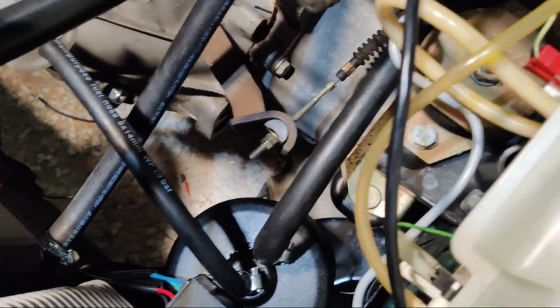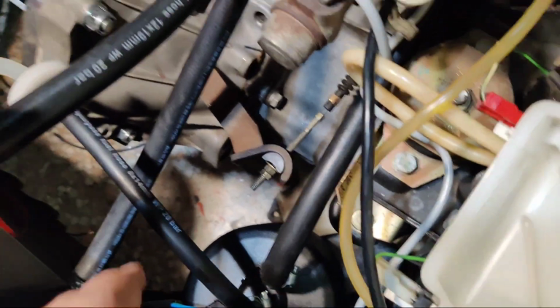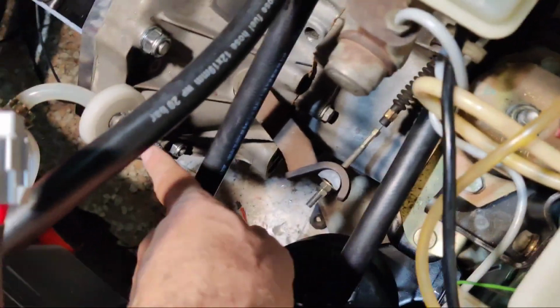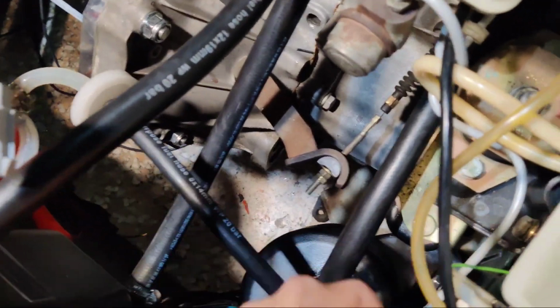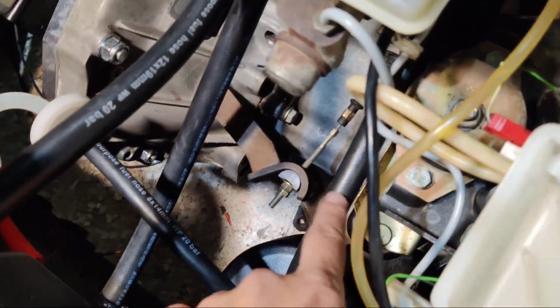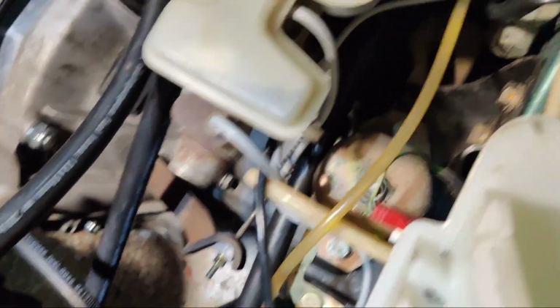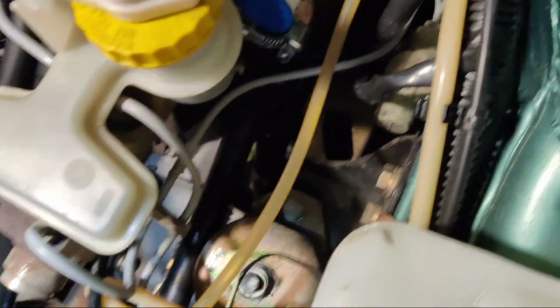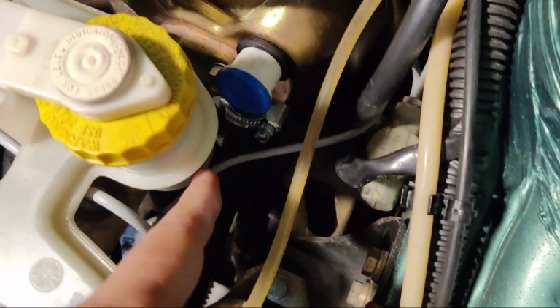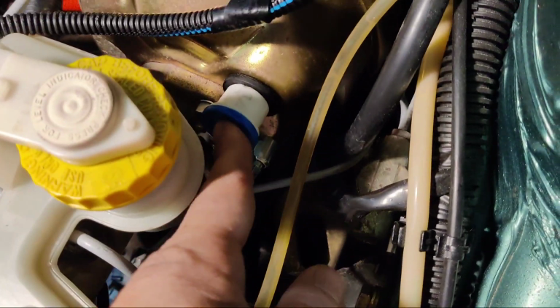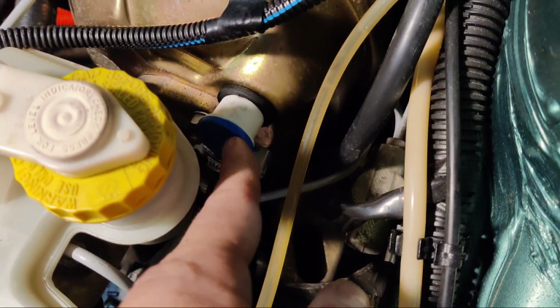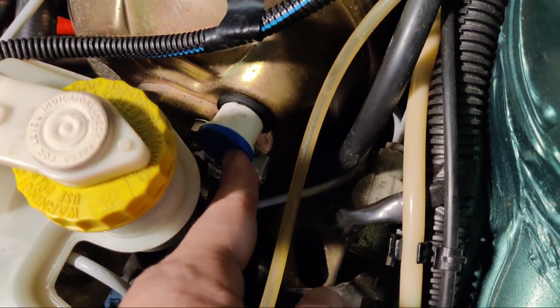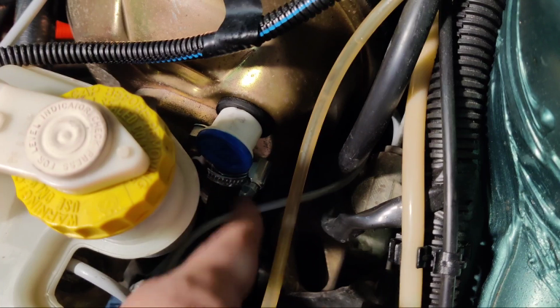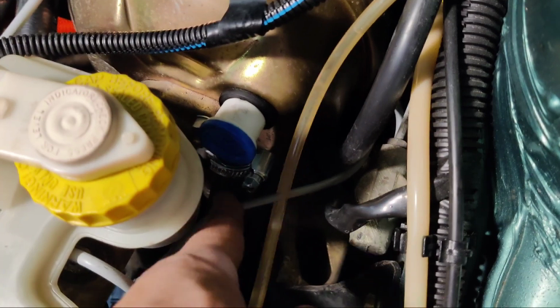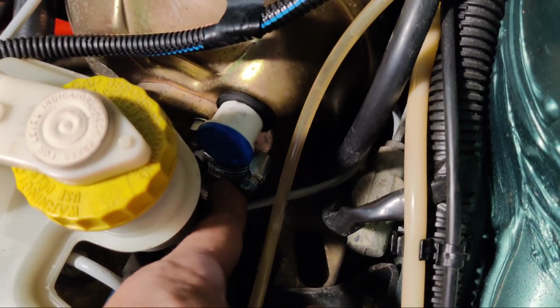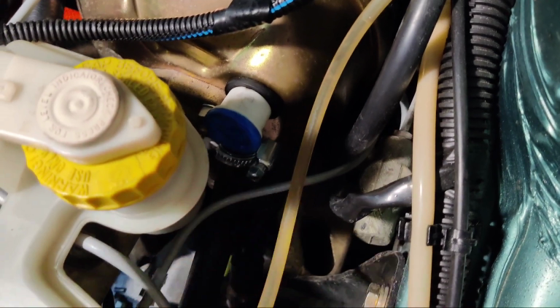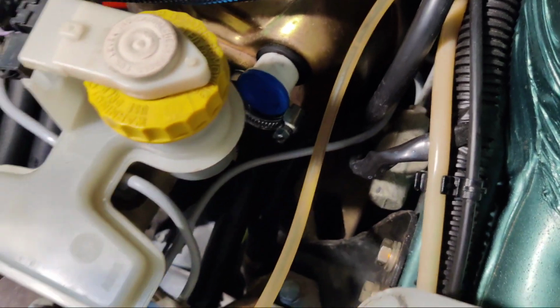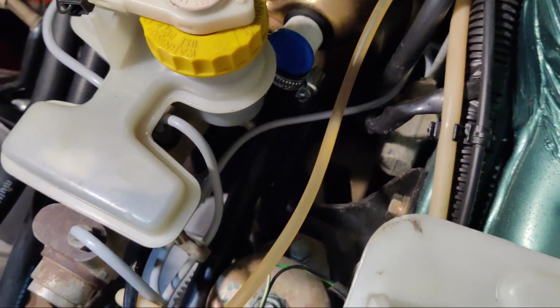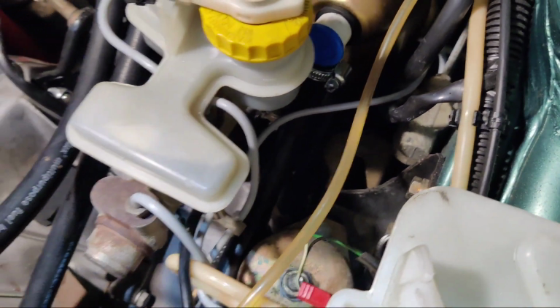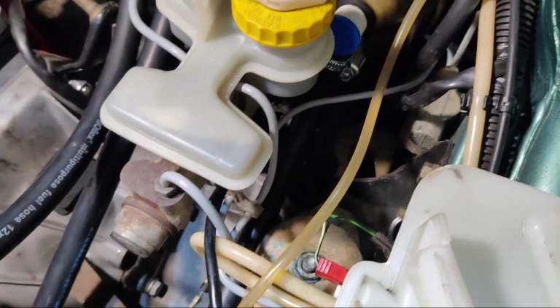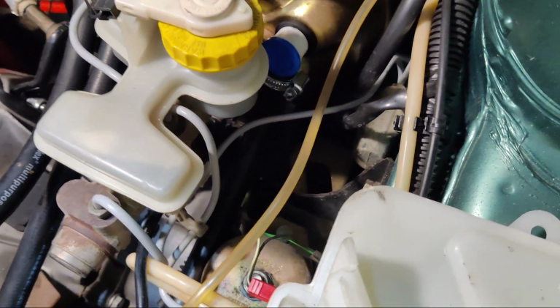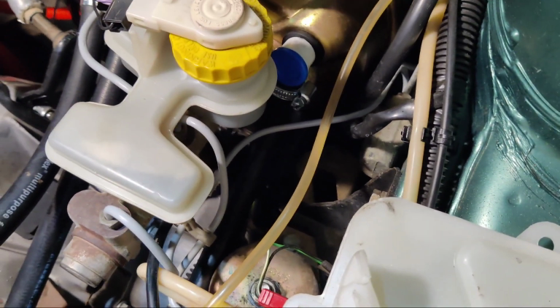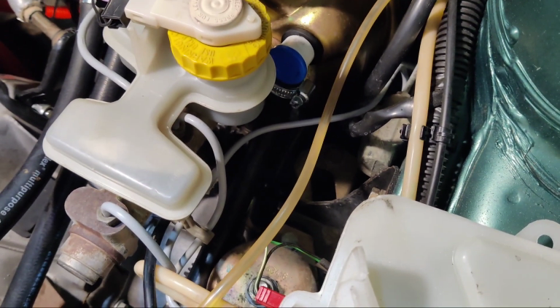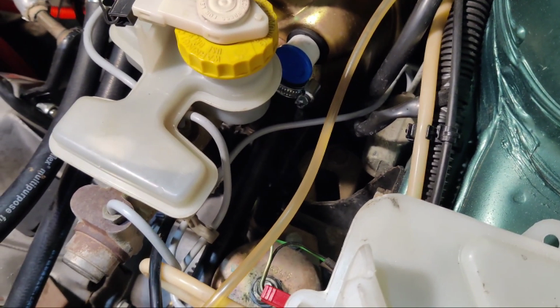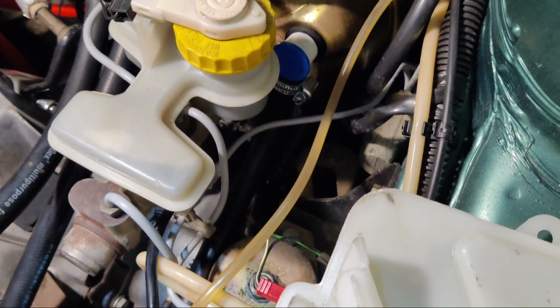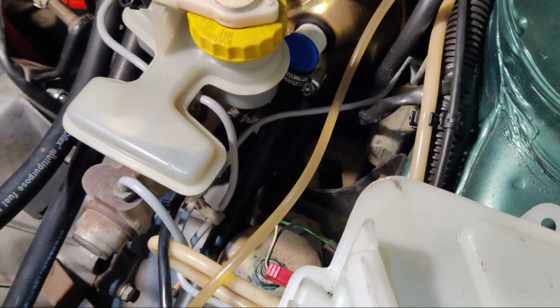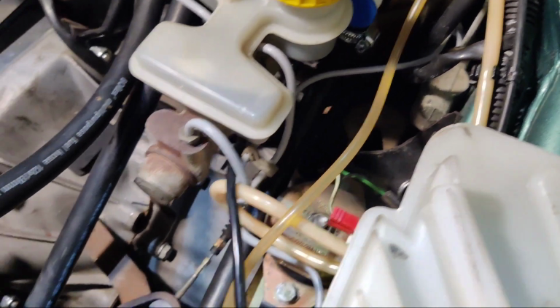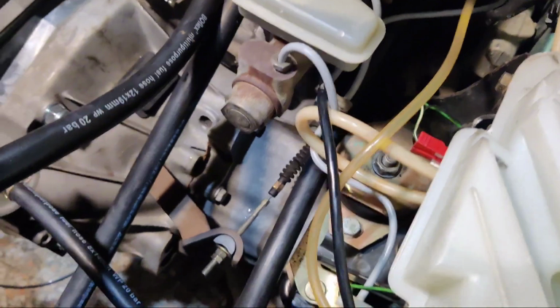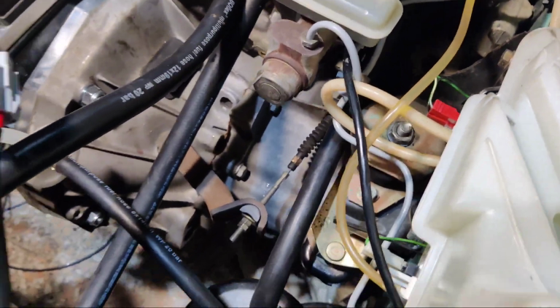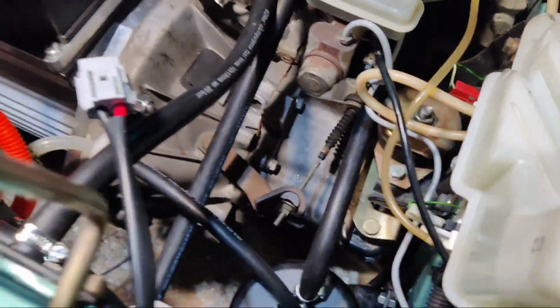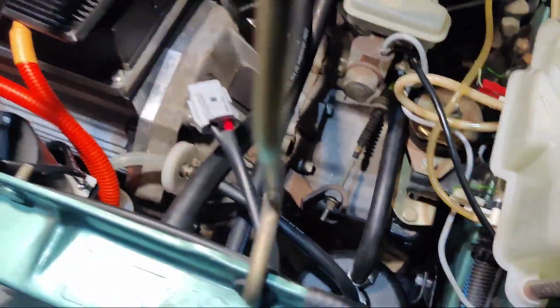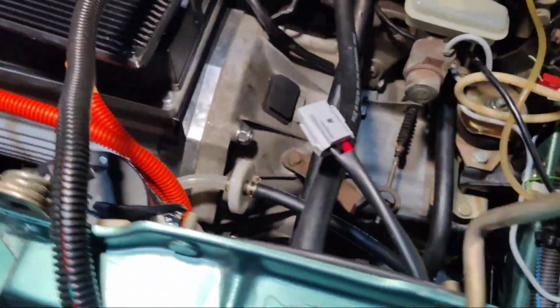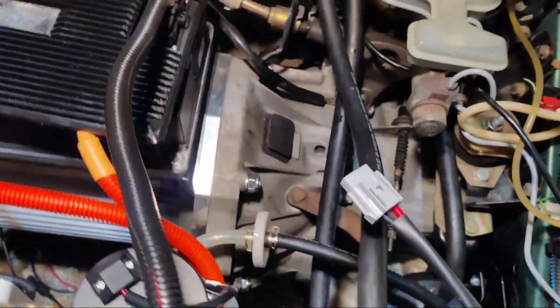These are all new hoses — we only kept the original connection and used pipes that fit nicely on this connector.